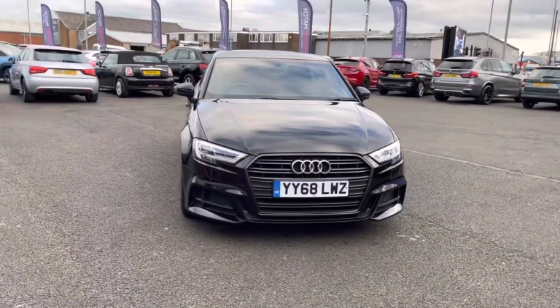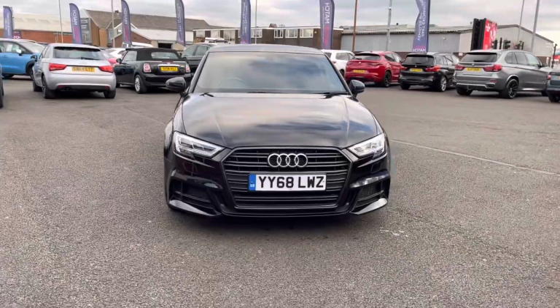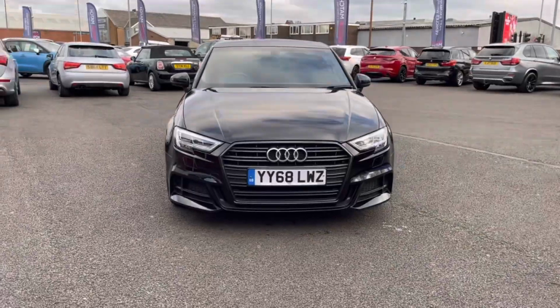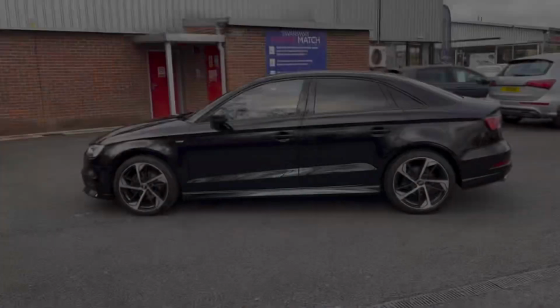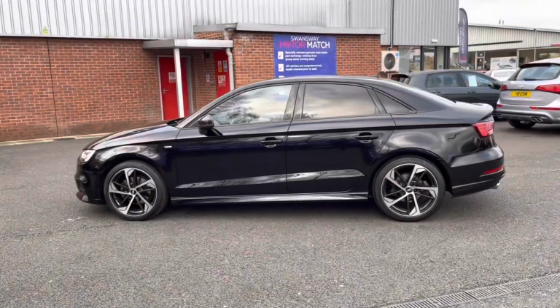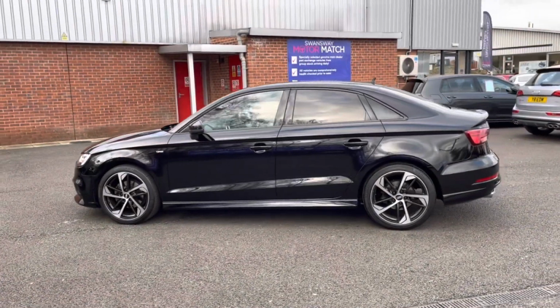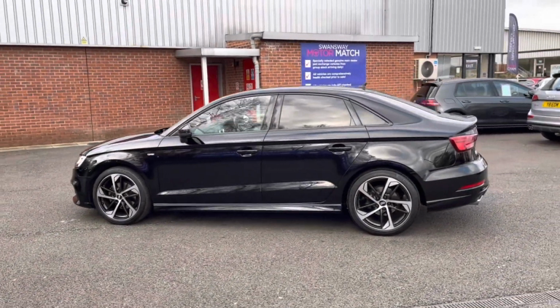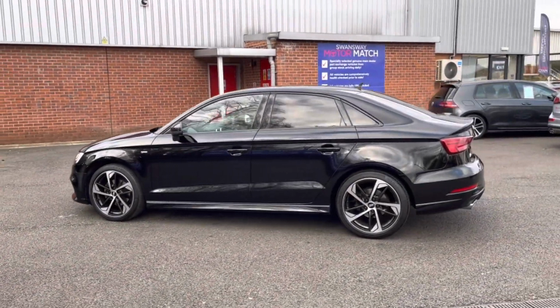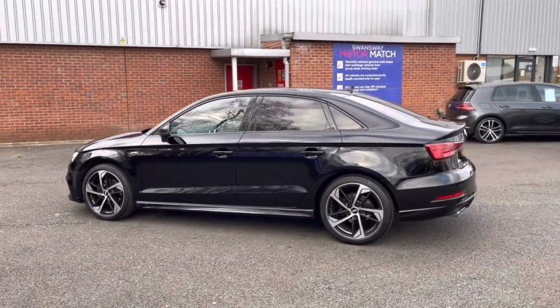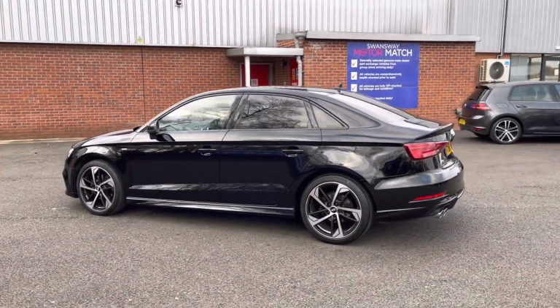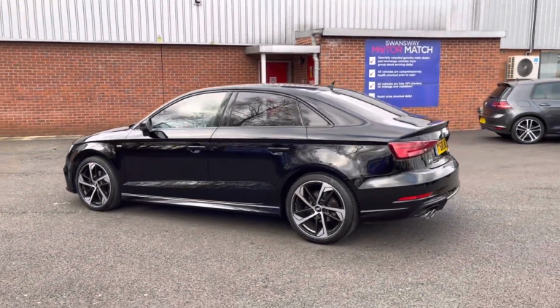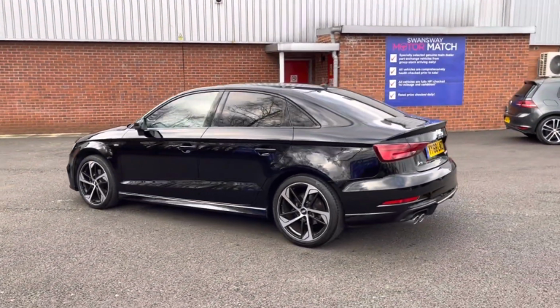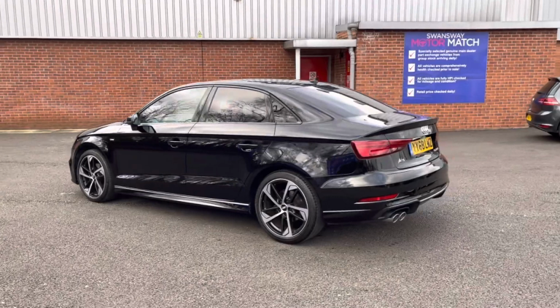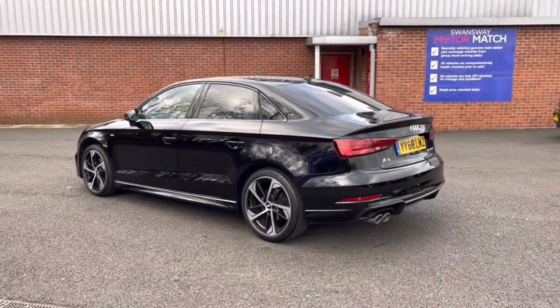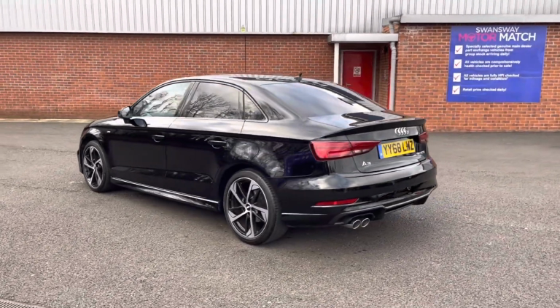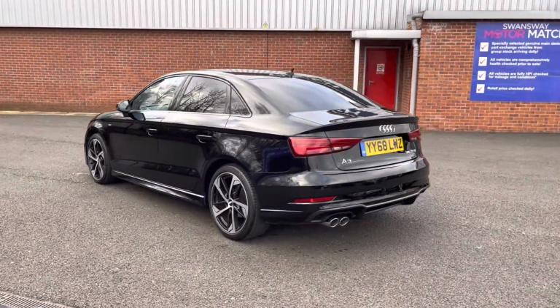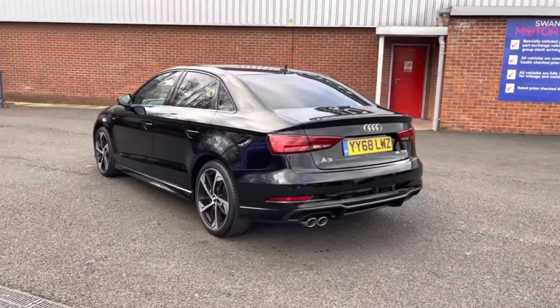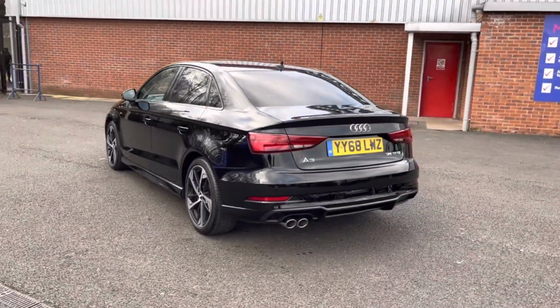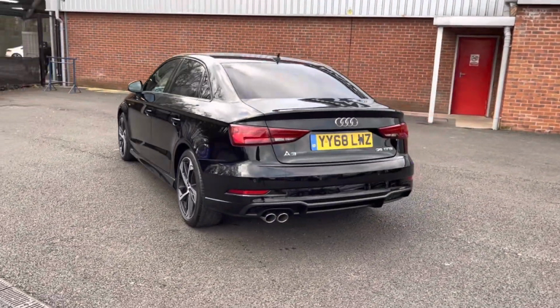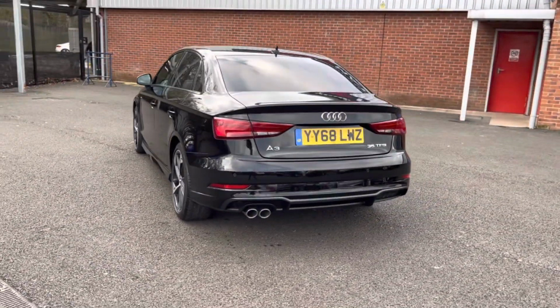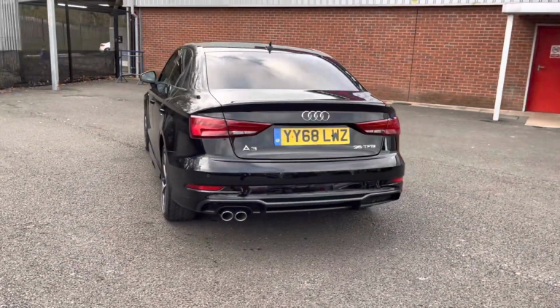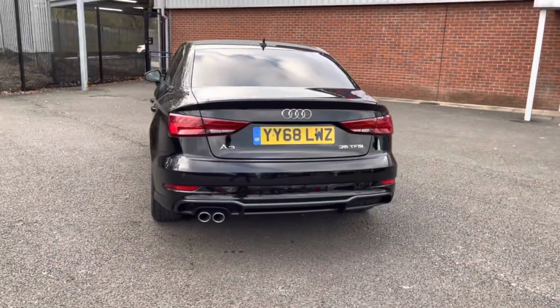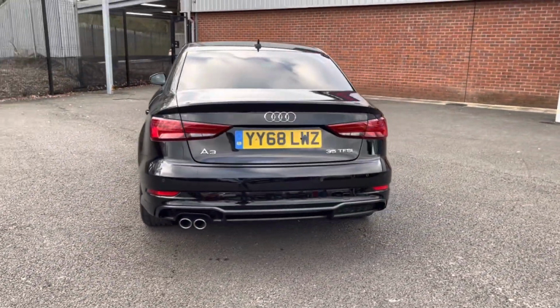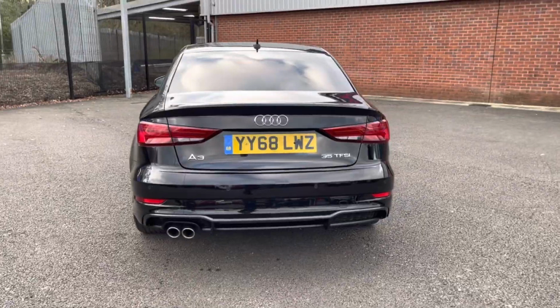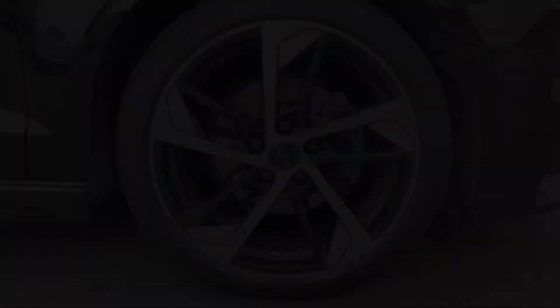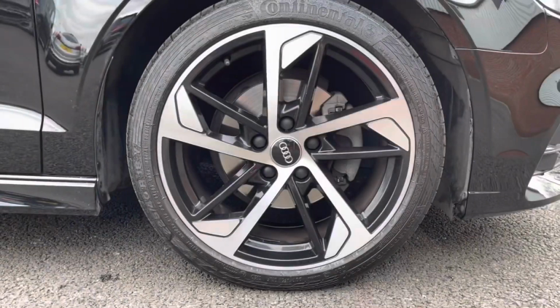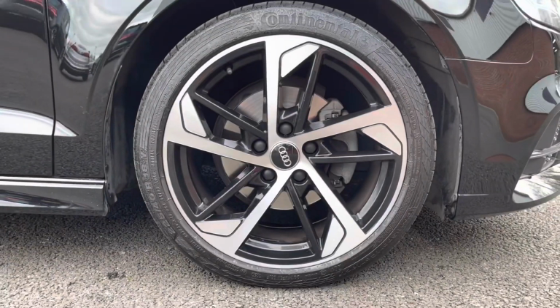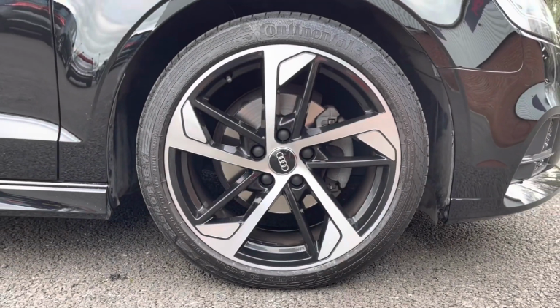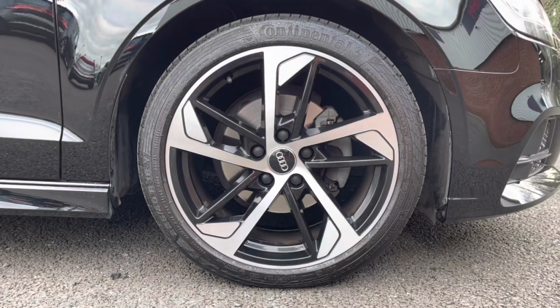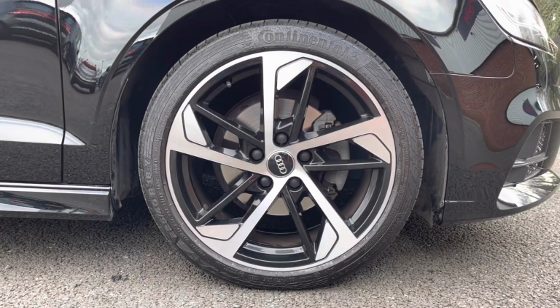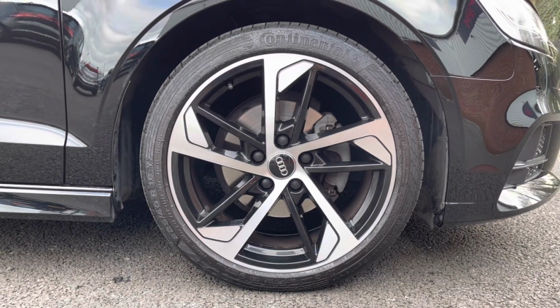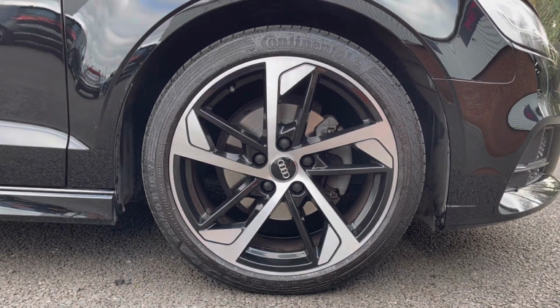If you are interested in this vehicle at any point during this video, please give us a call on 01204 786 586. It has had a multi-point check covered by ourselves here at Motomatch Bolton and there's more details regarding that on our website. Here you do have your stunning 18-inch alloy wheels that really complement the black exterior very nicely.